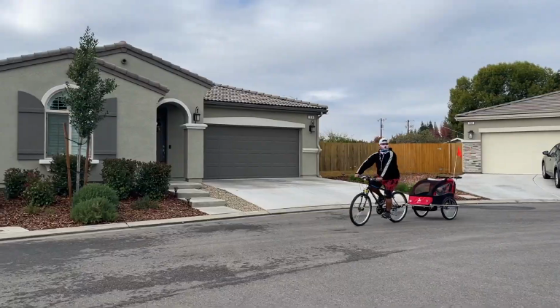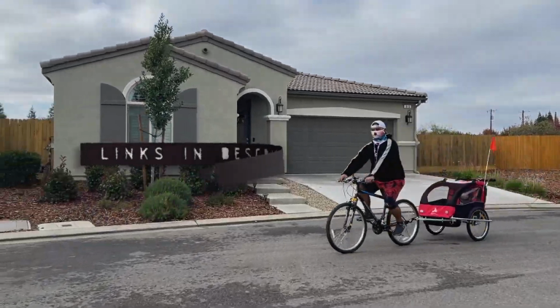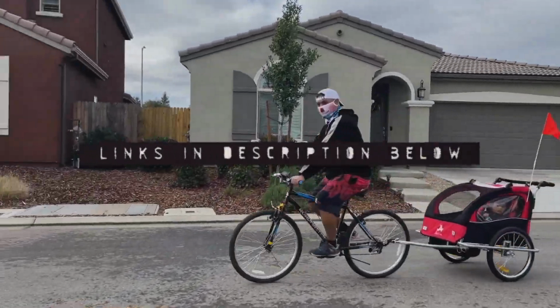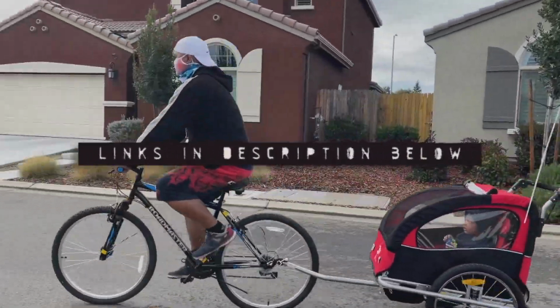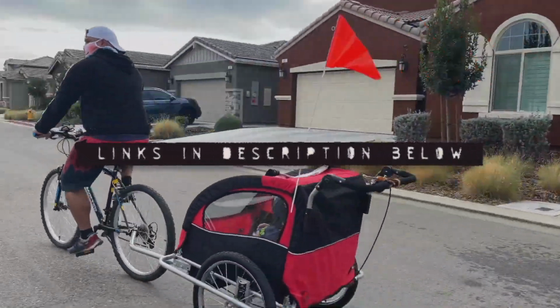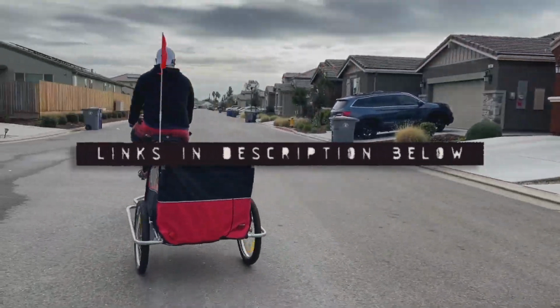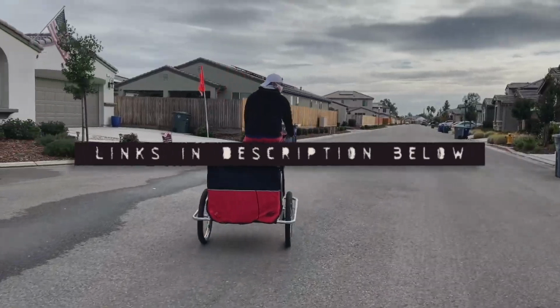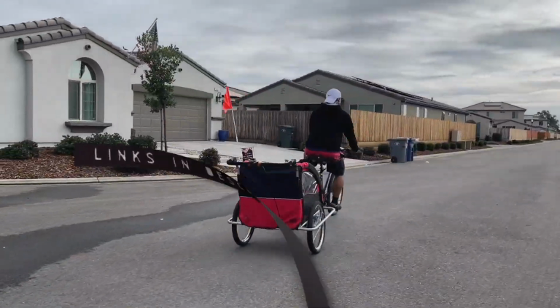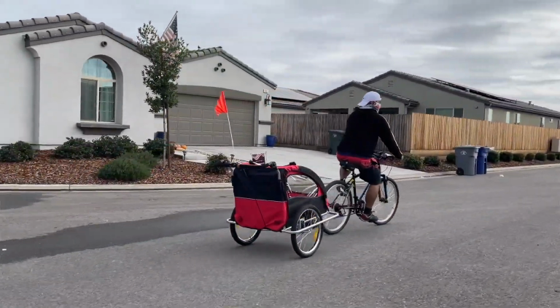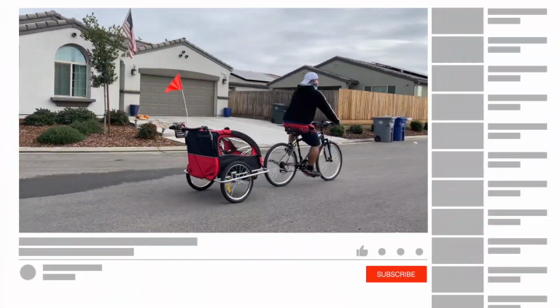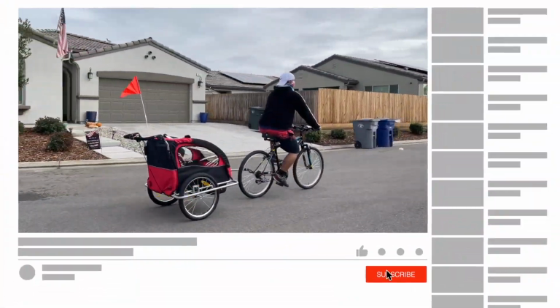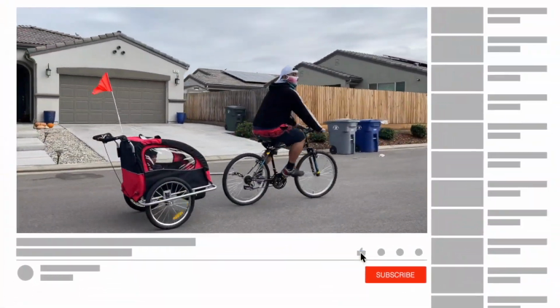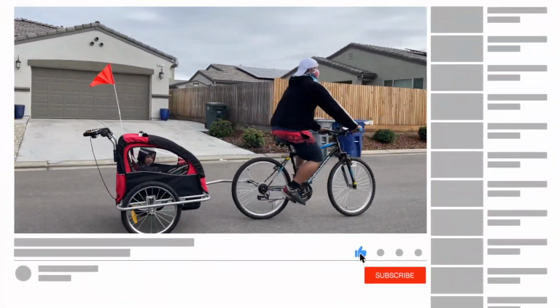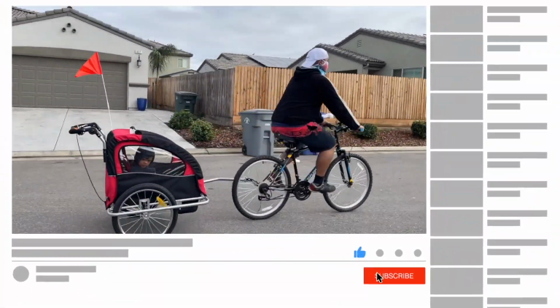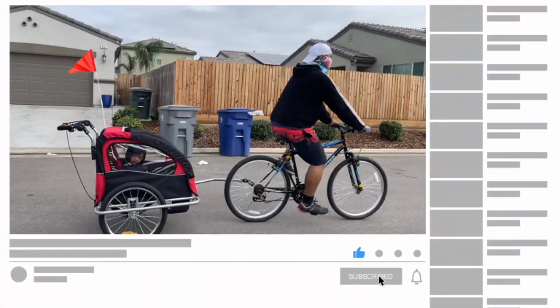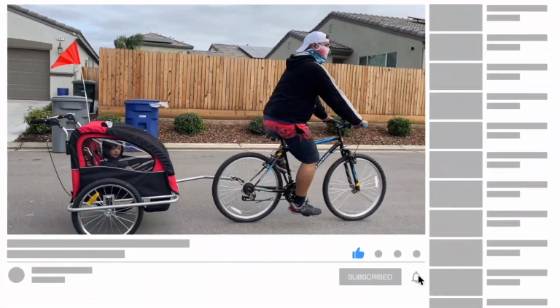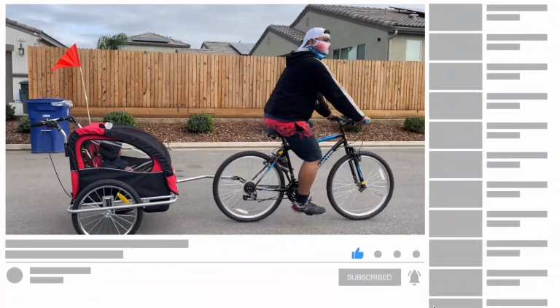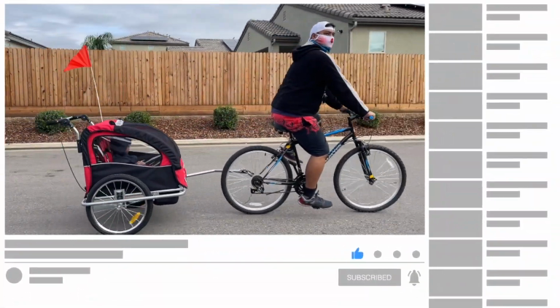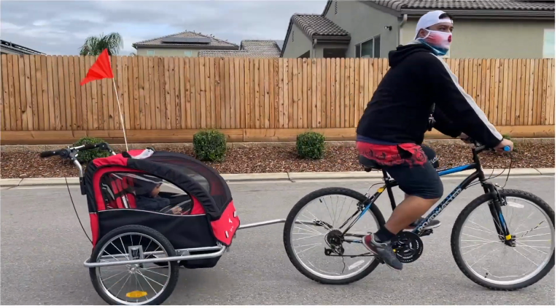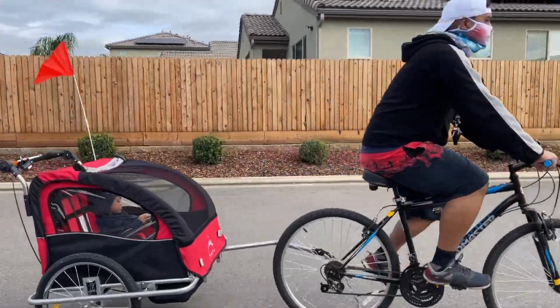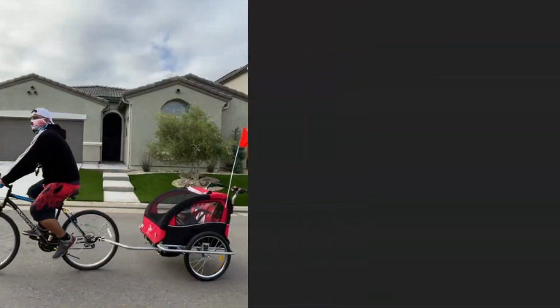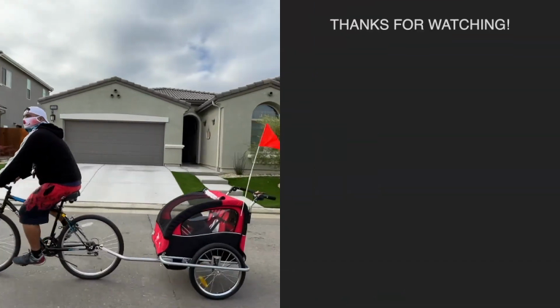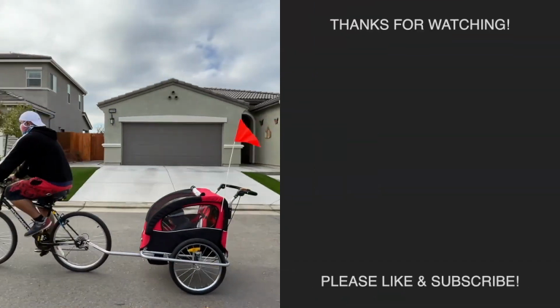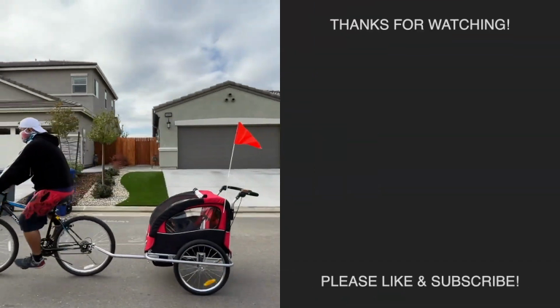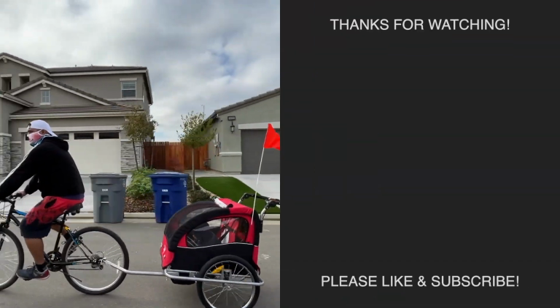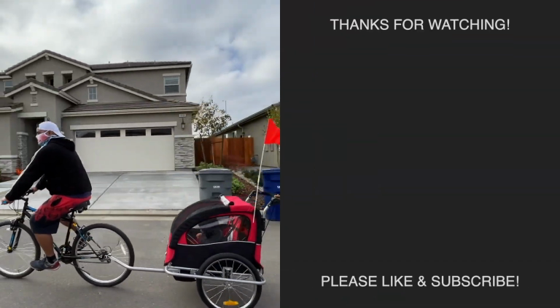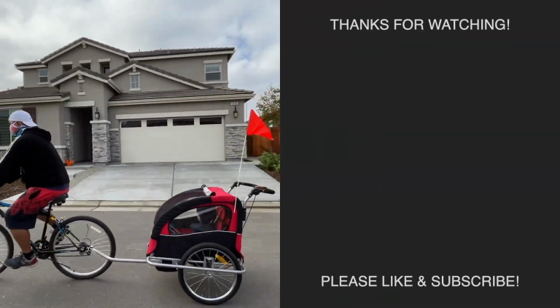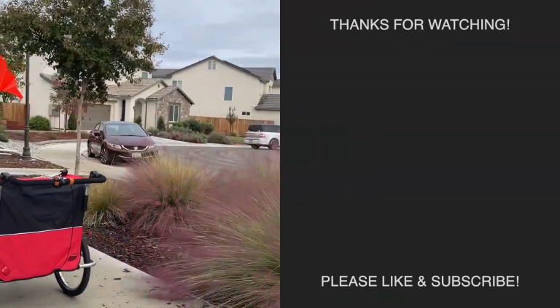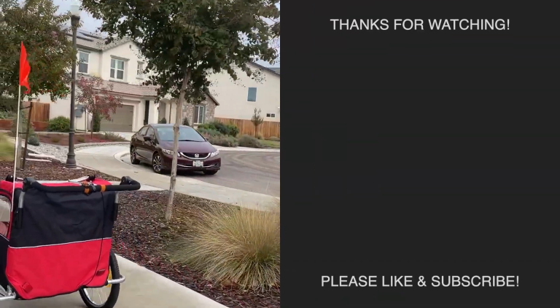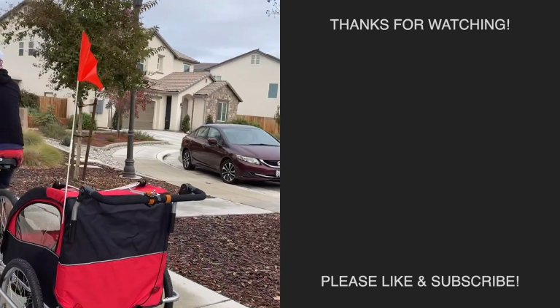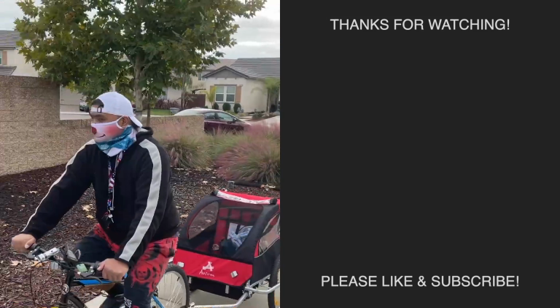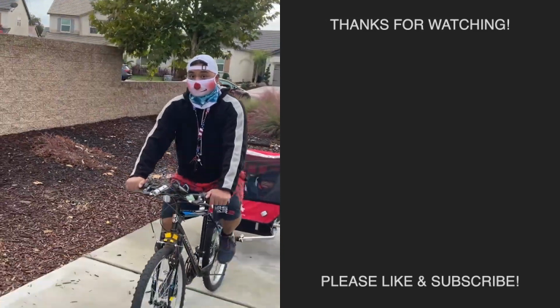If you want this bike trailer for yourself, there are links in the description below to purchase one. If this video helped you out, please like, subscribe, and hit the bell so you won't miss the next video. Click on these other videos to see more like this one. Thanks for watching and I'll see you at the next item.